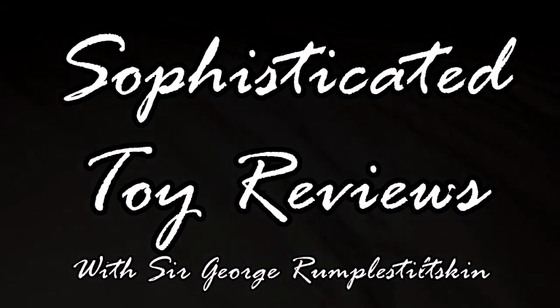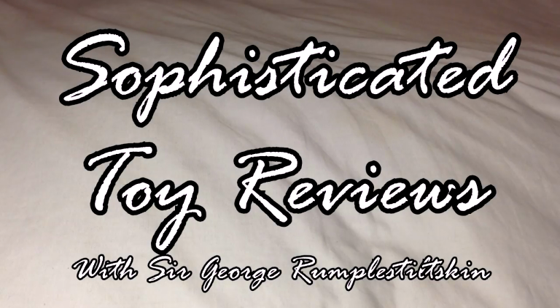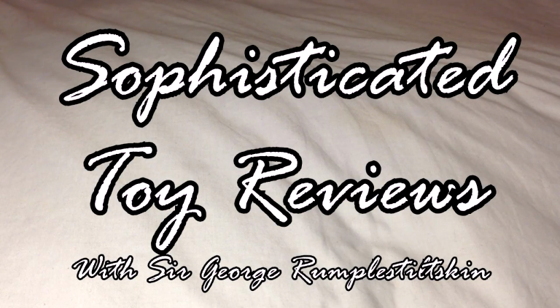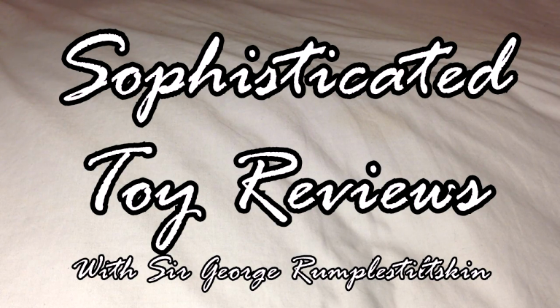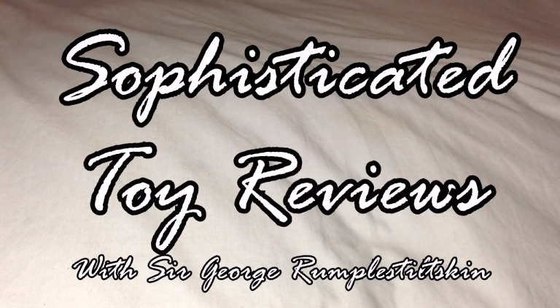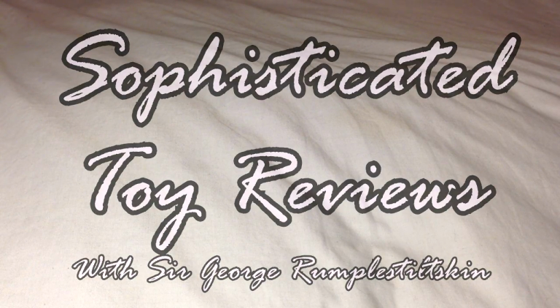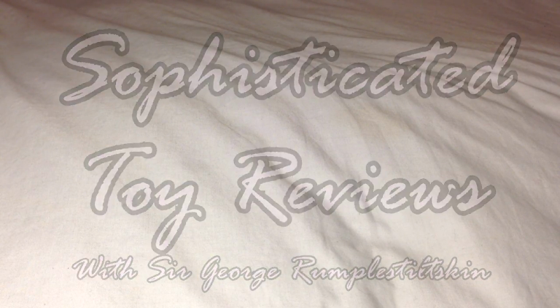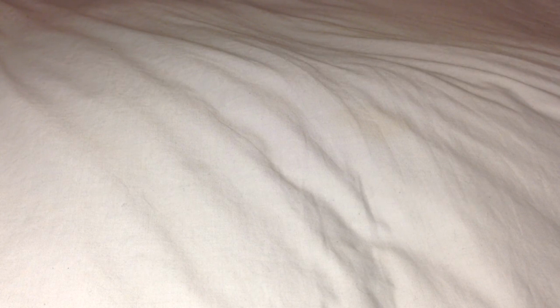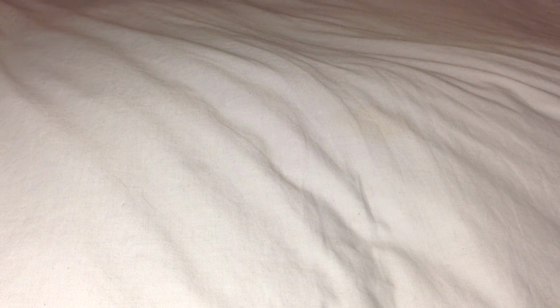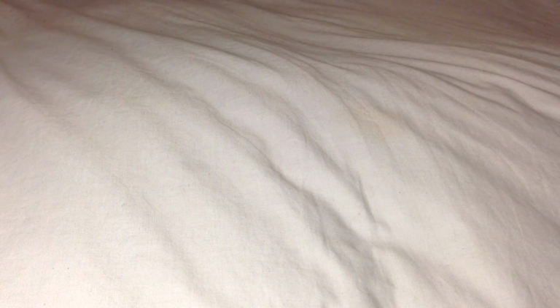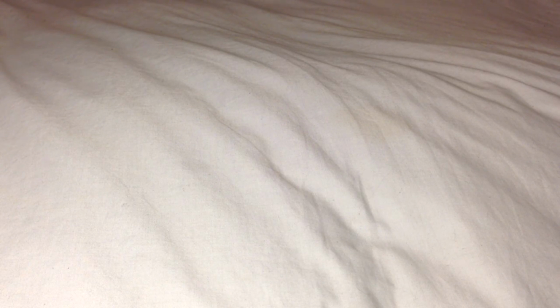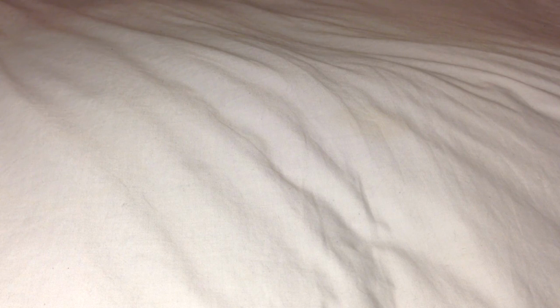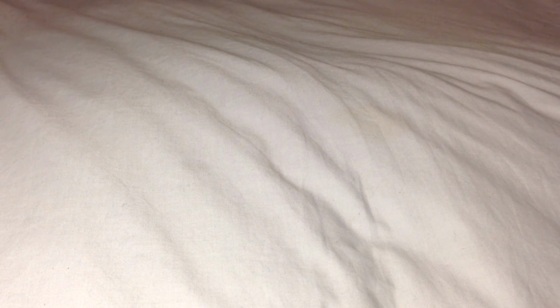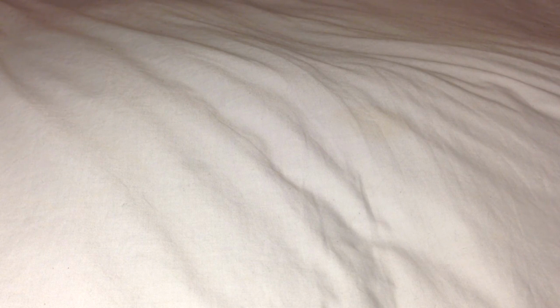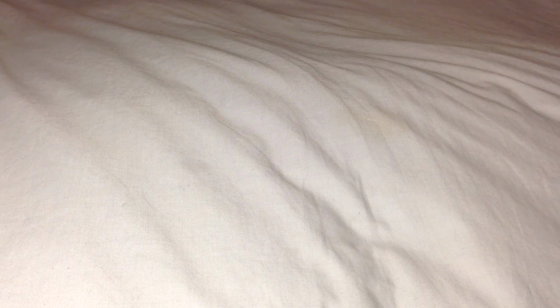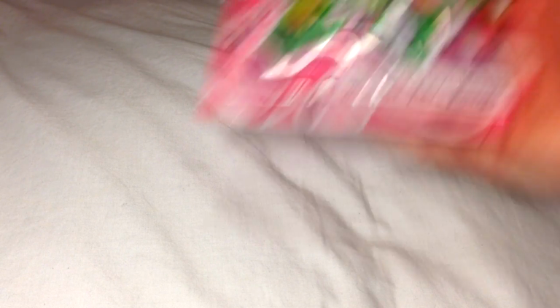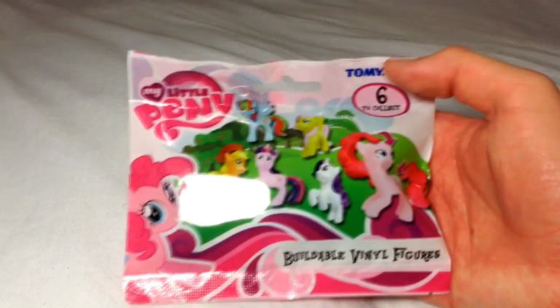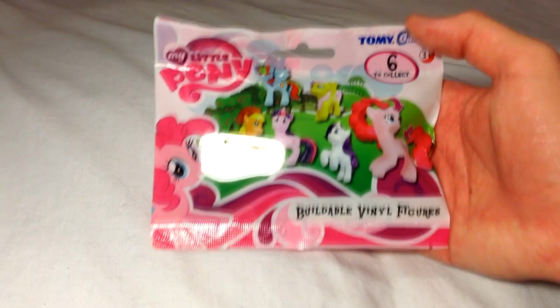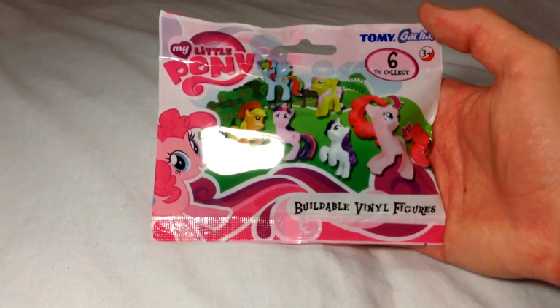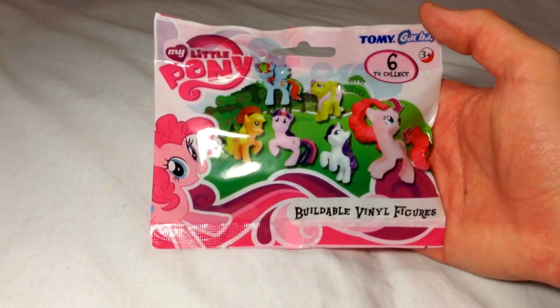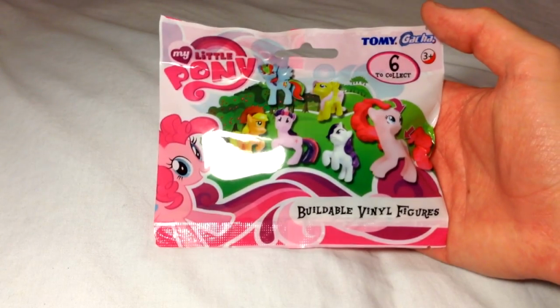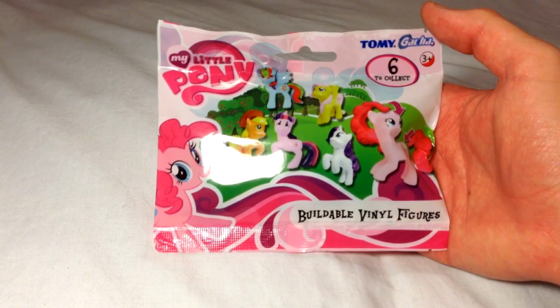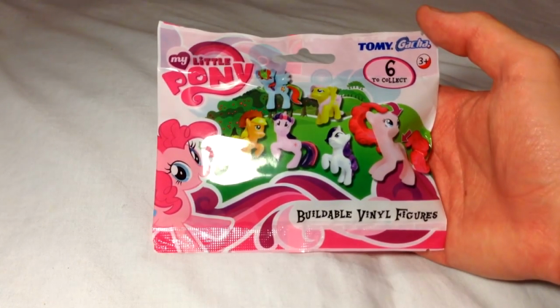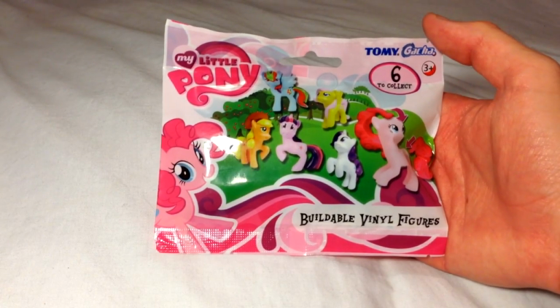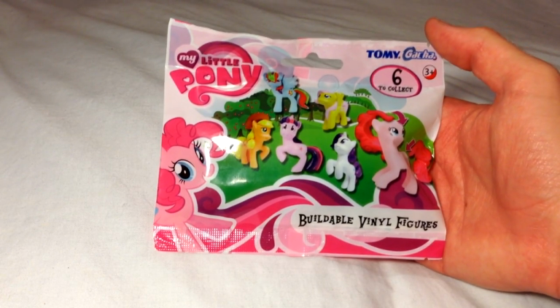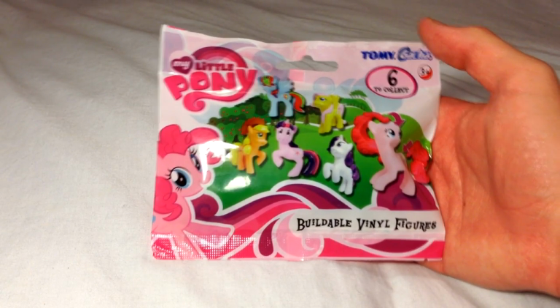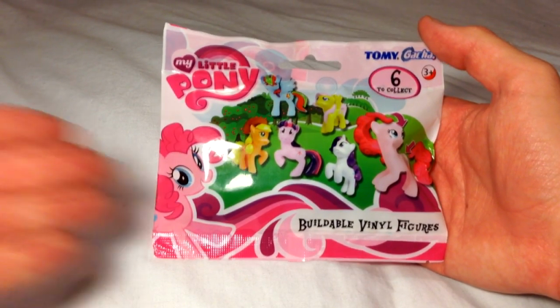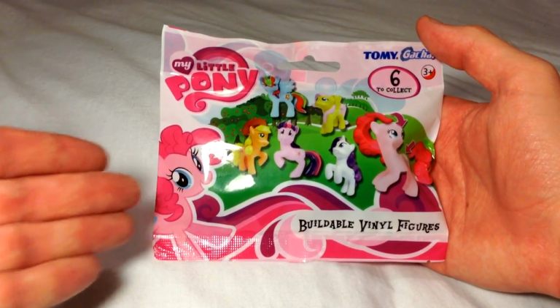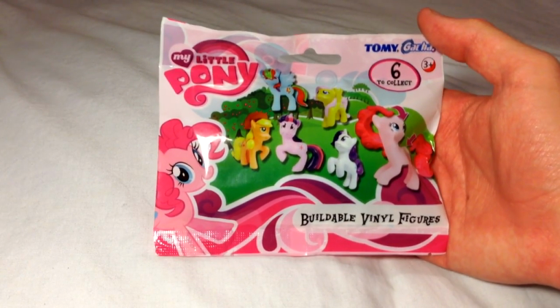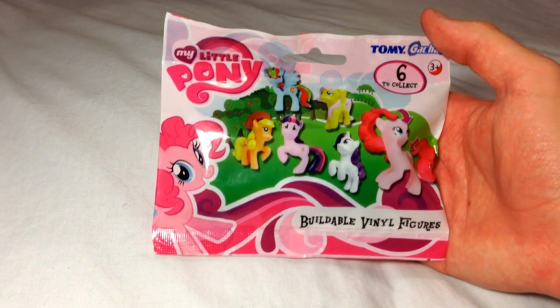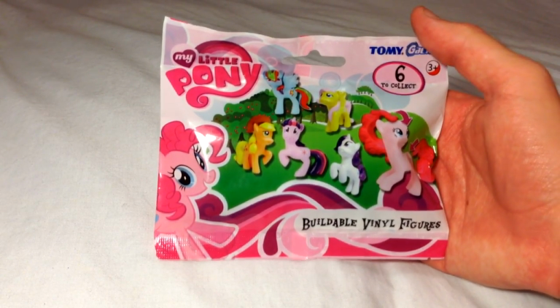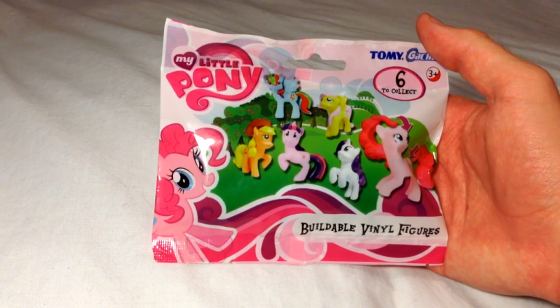Hello and welcome to Sophisticated Toy Reviews. I am Sir George Rumpelstiltskin, and today on Sophisticated Toy Reviews we will be looking at My Little Pony Buildable Vinyl Figures. Here we will look at the packaging and then open it and judge it.